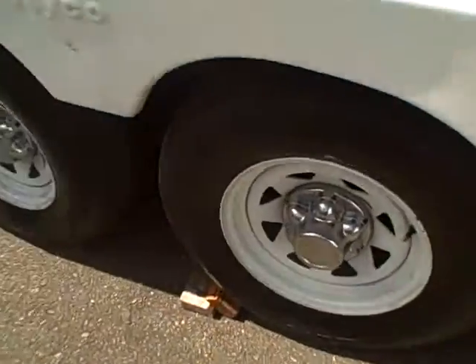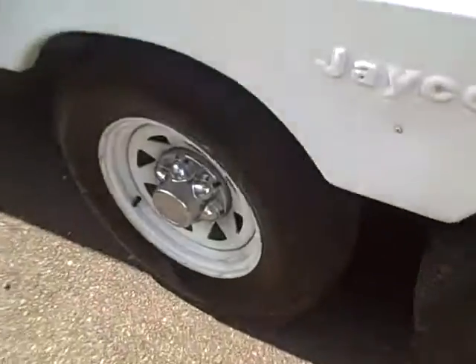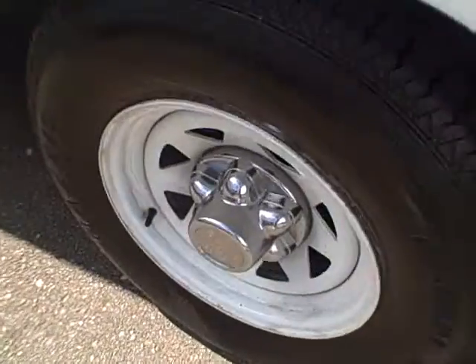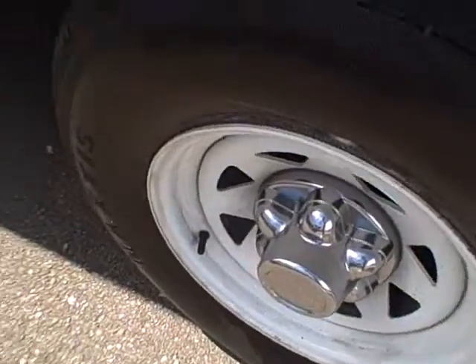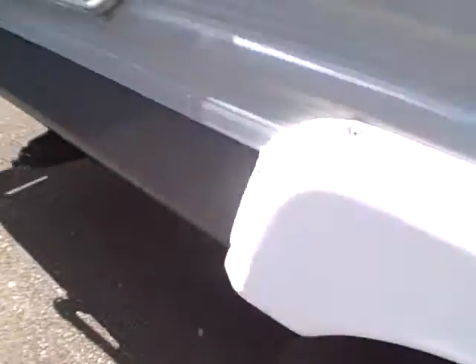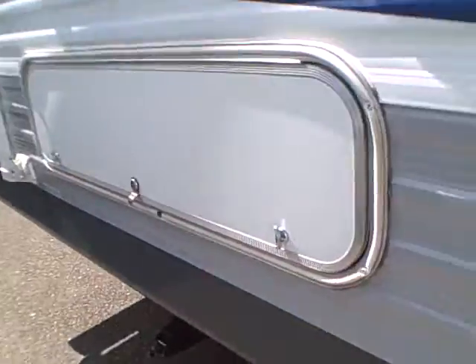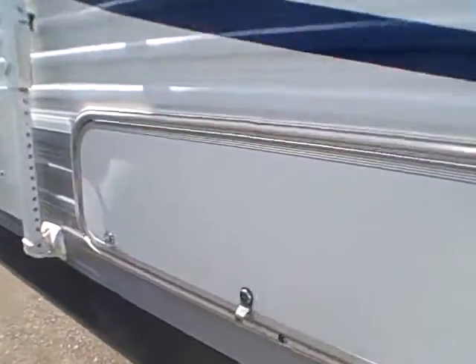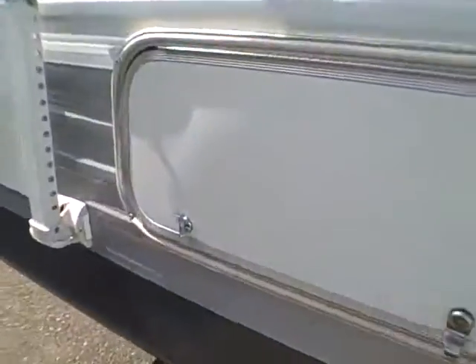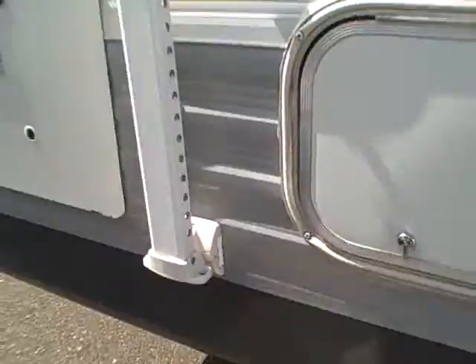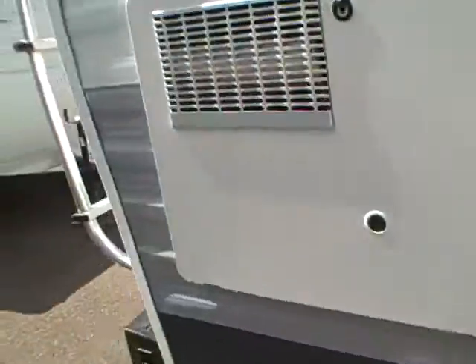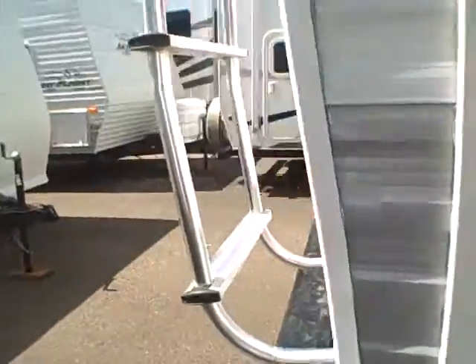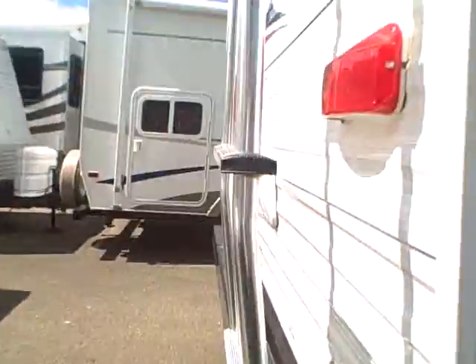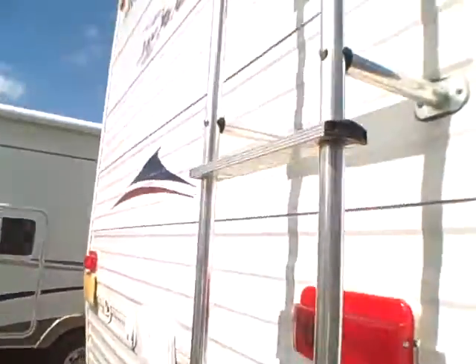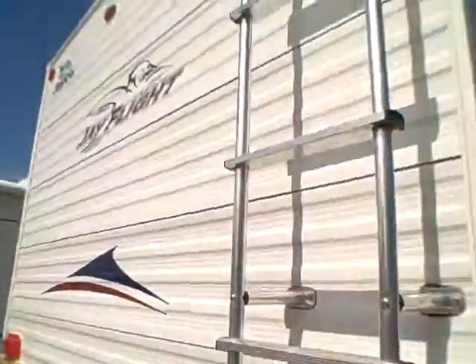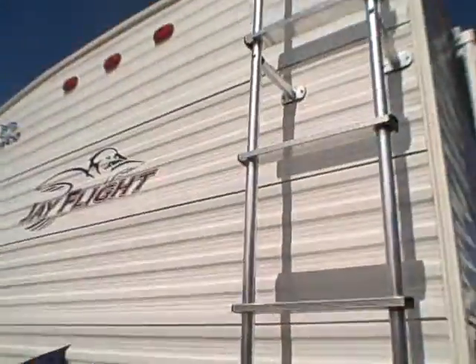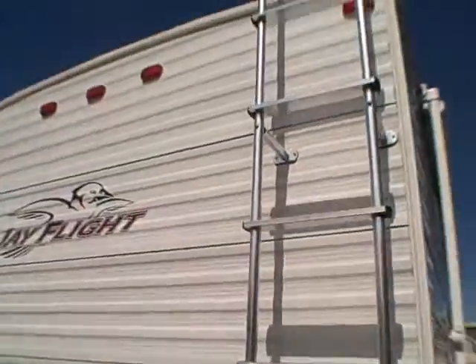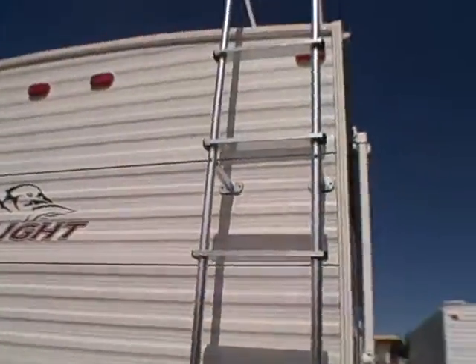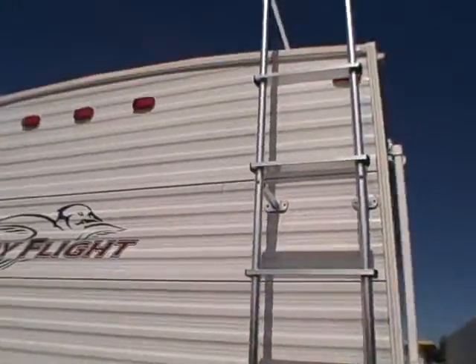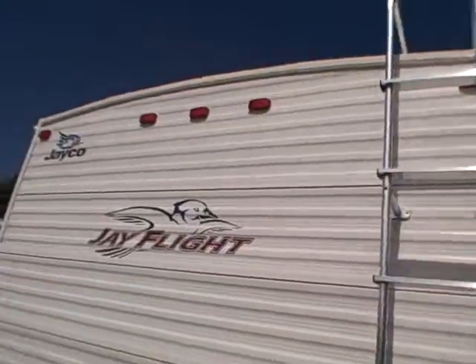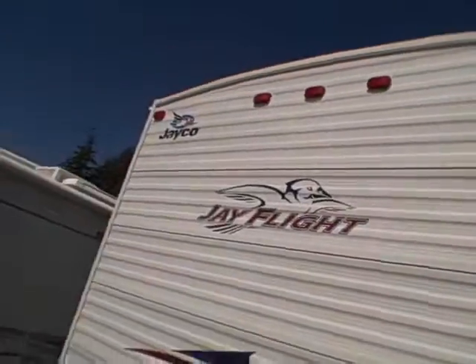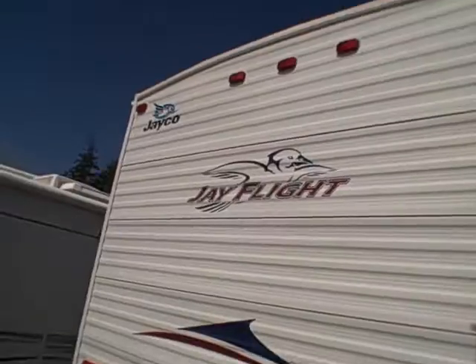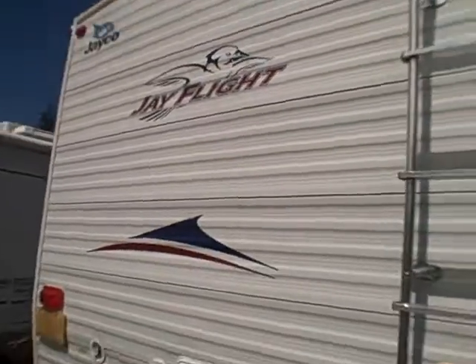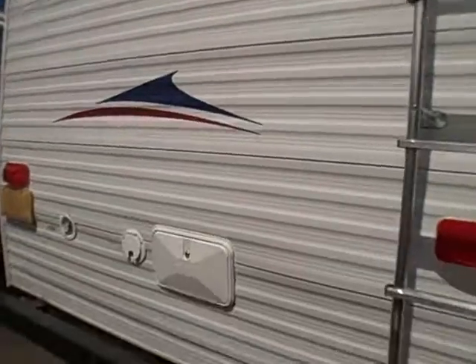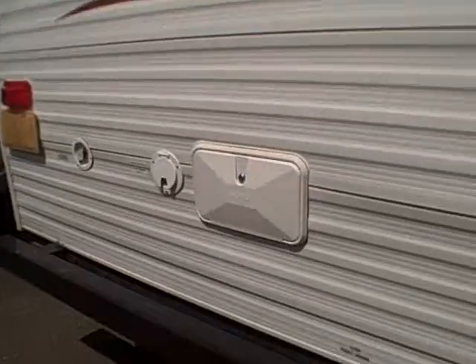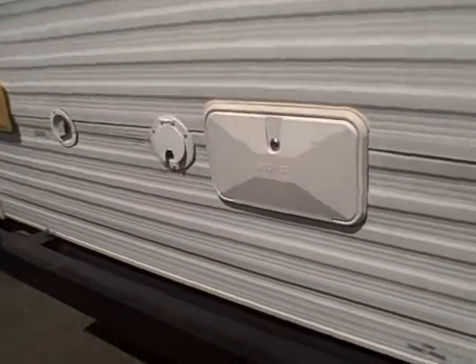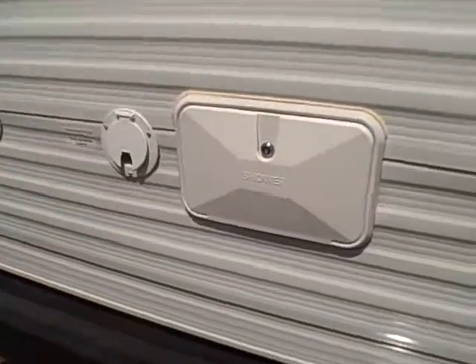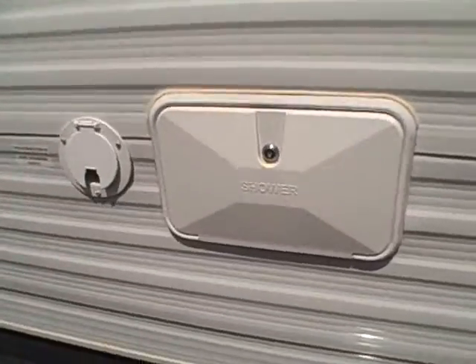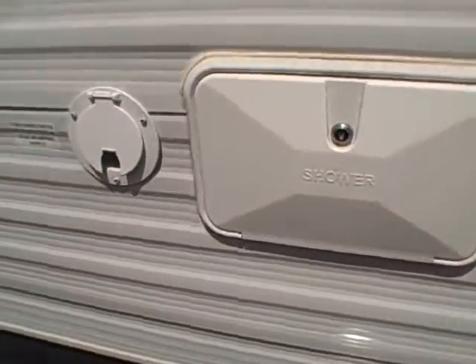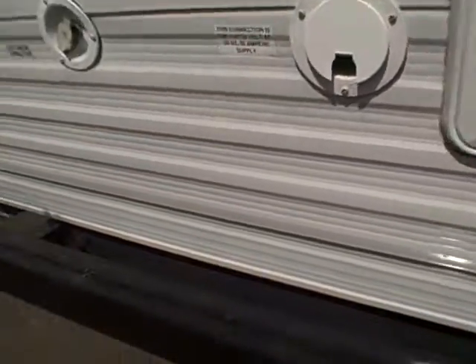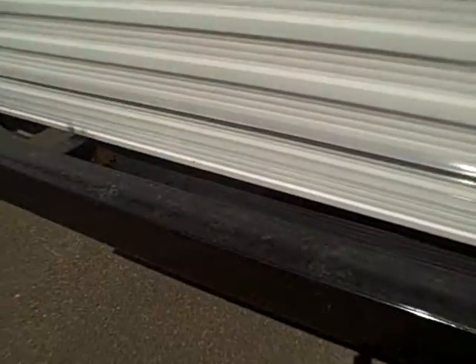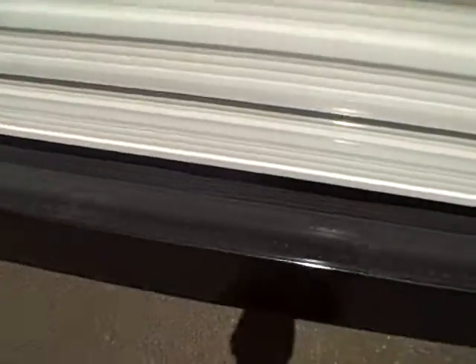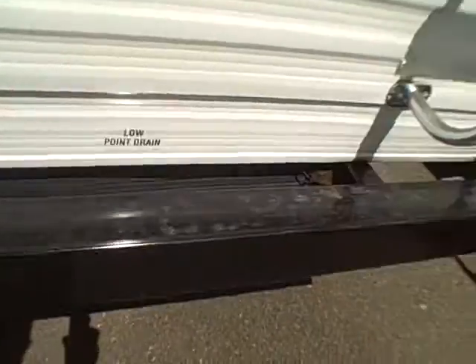The wheels have no rust, and there are locking compartments. Around the back side there's a rear ladder and a walk-on rubber roof. There's also an outdoor shower — great for cleaning your shoes, your dog, your fish, or yourself.